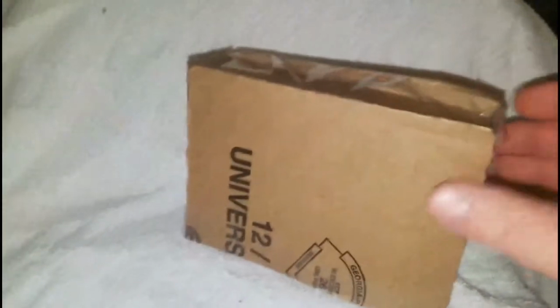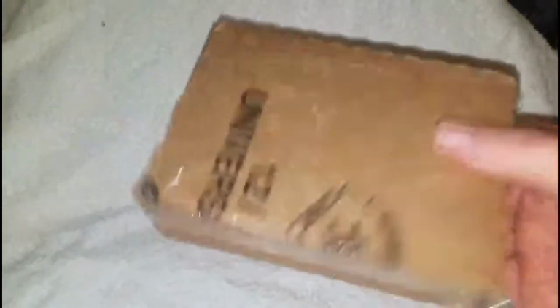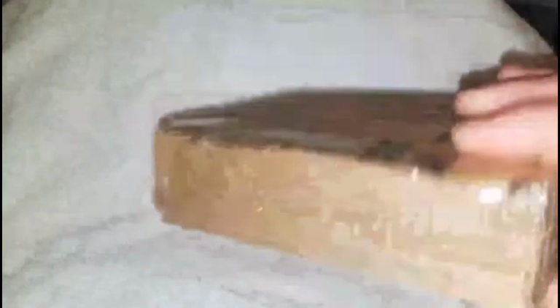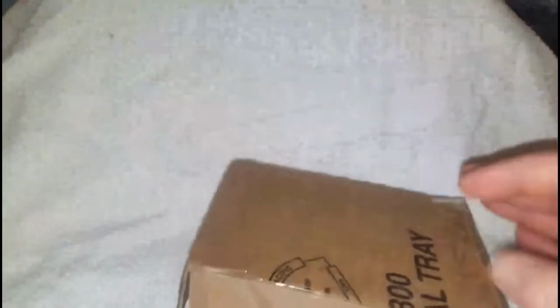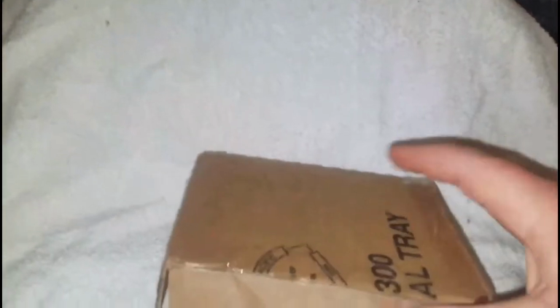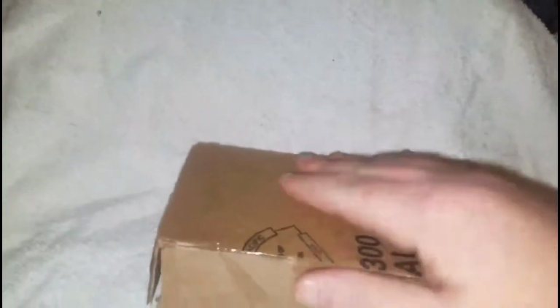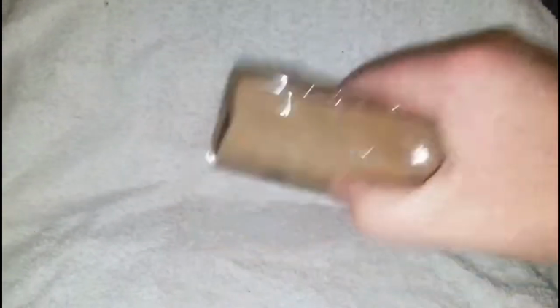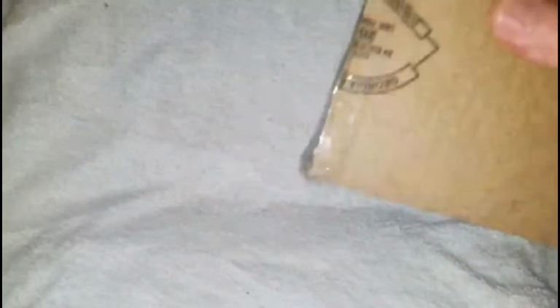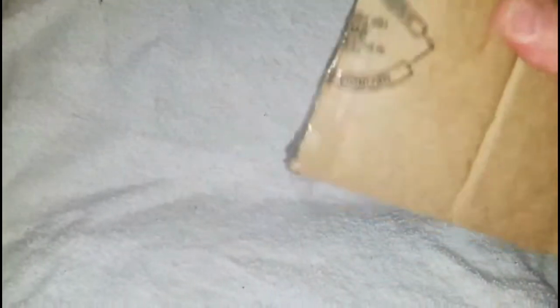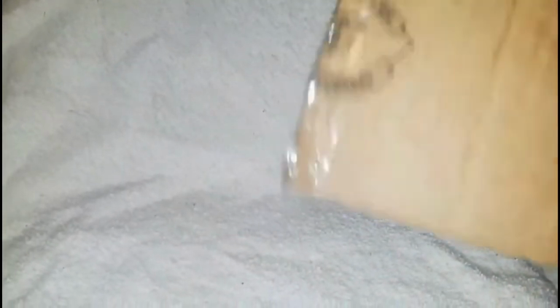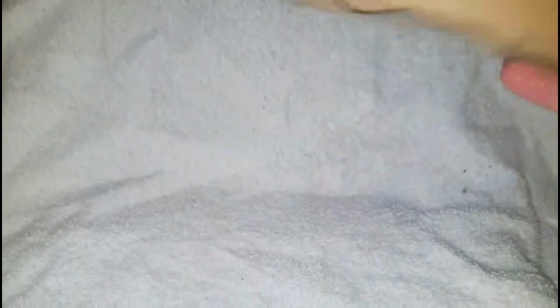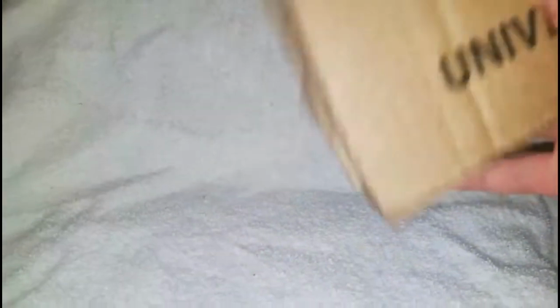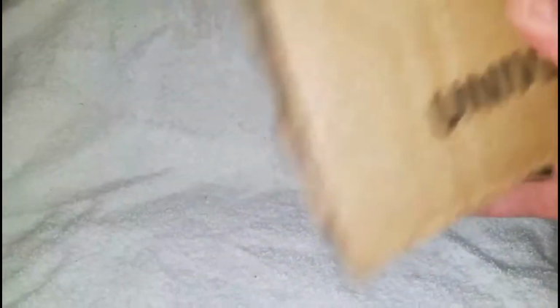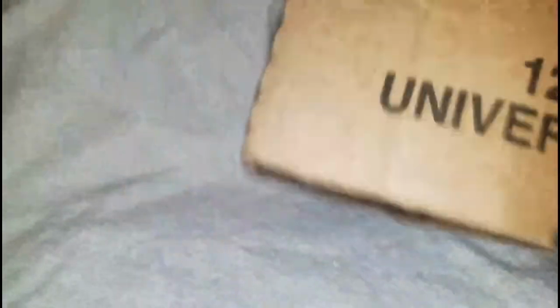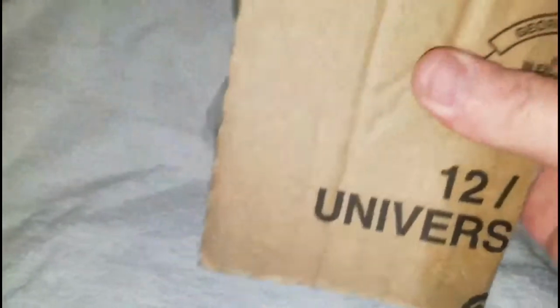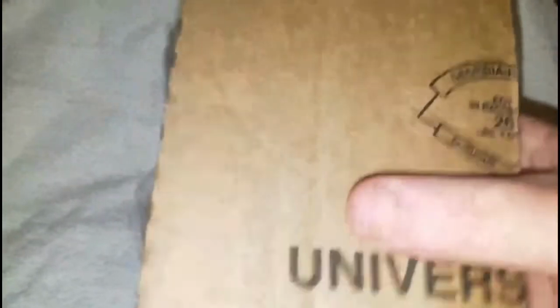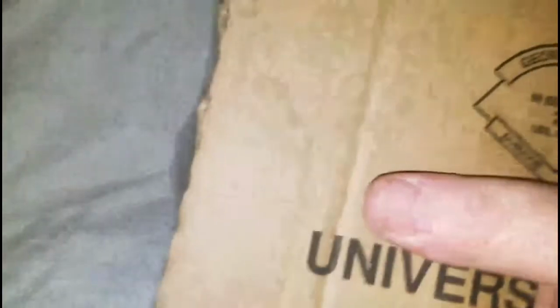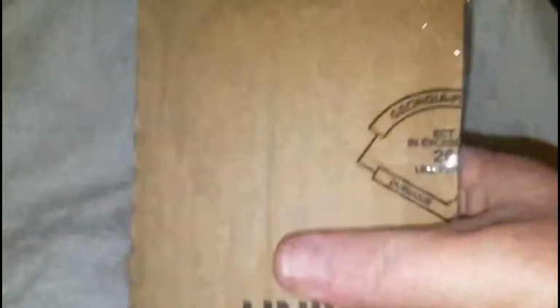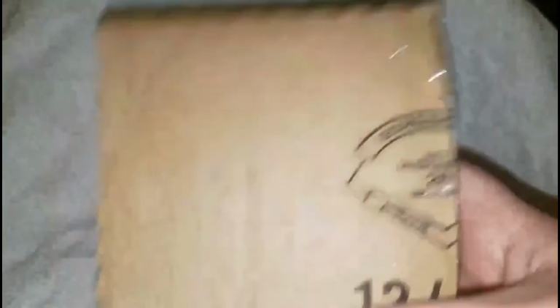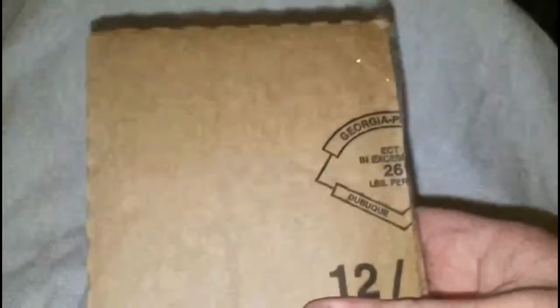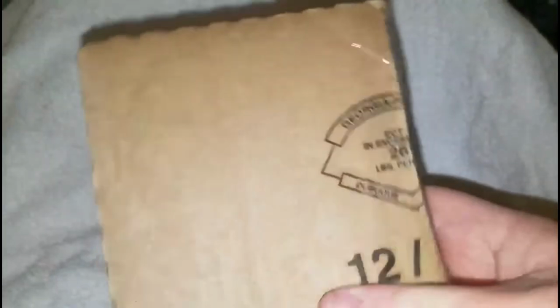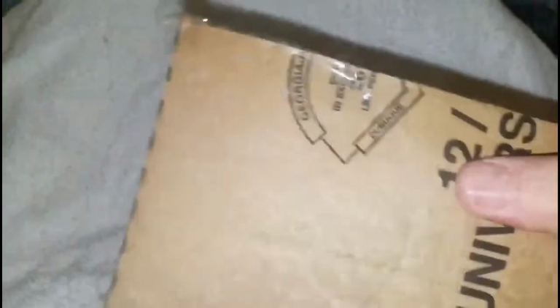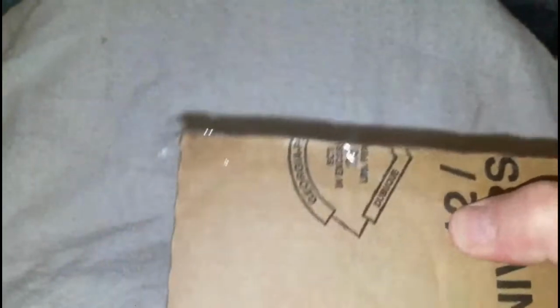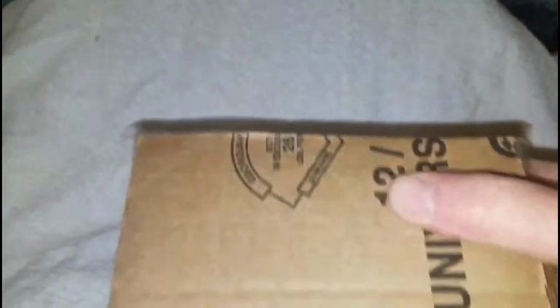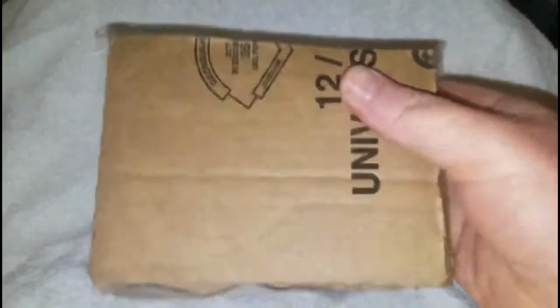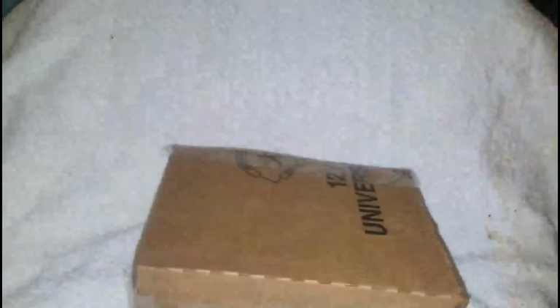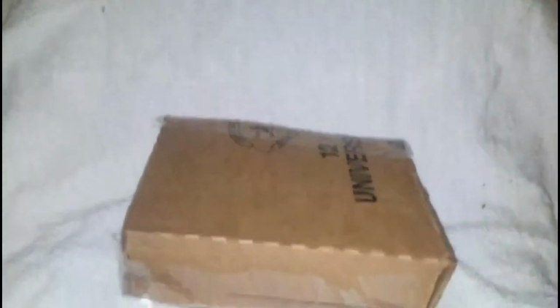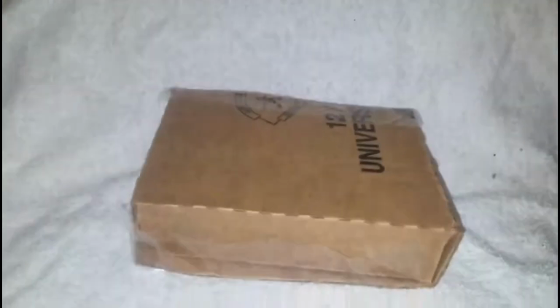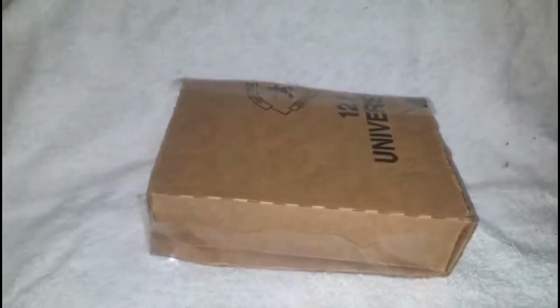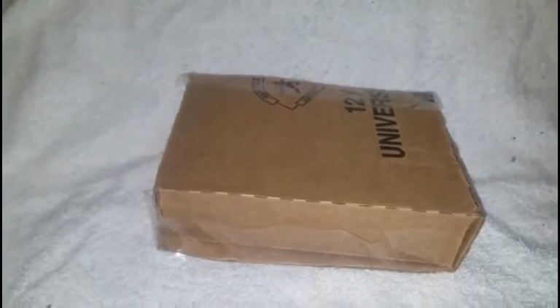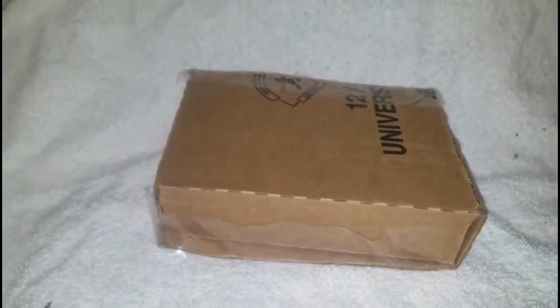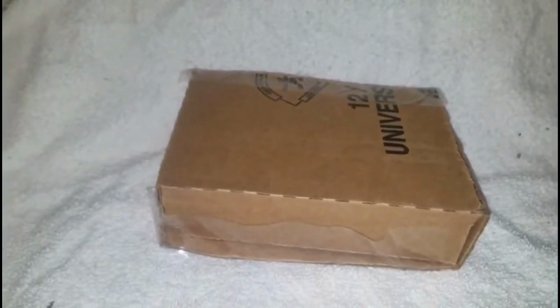As you can see, a package packed up like this — you can step on it, whatever — there's absolutely no way that those shoes will ever get damaged. I hope this video helps you.